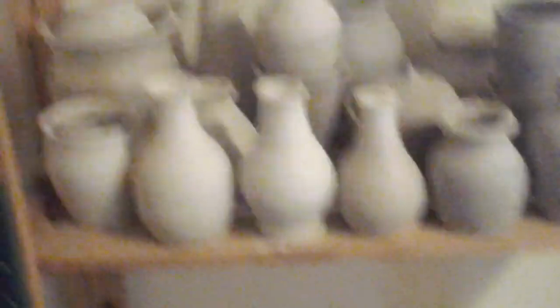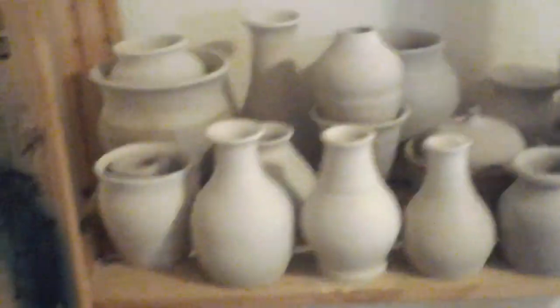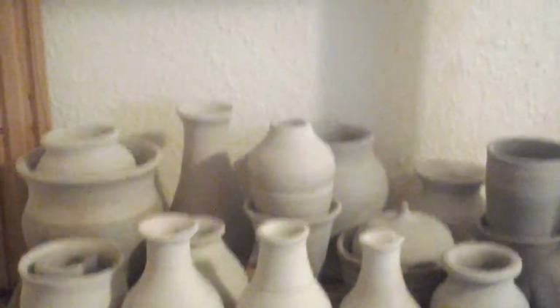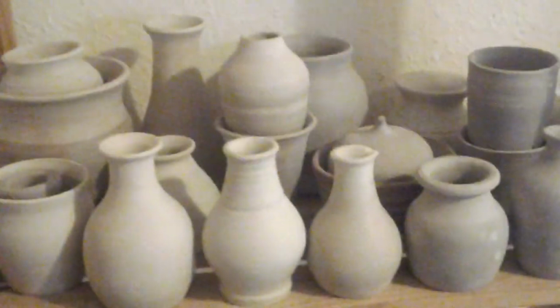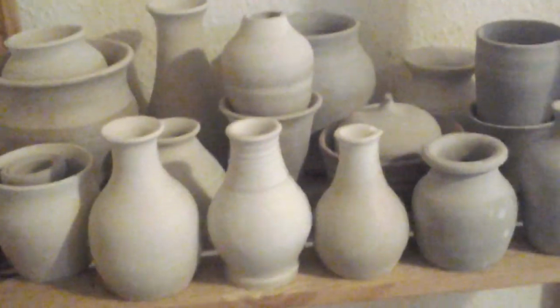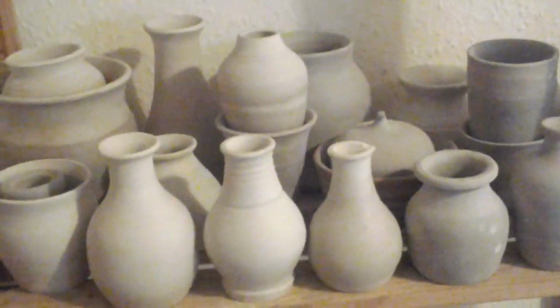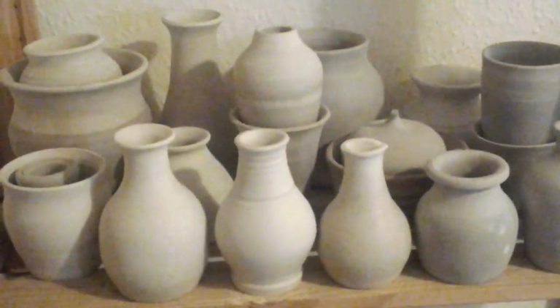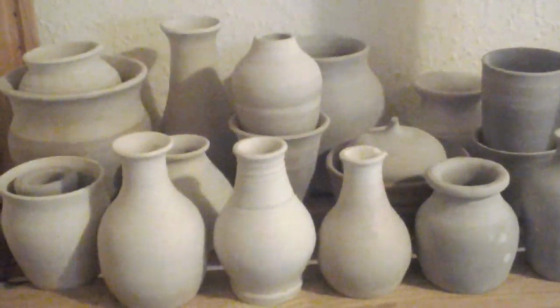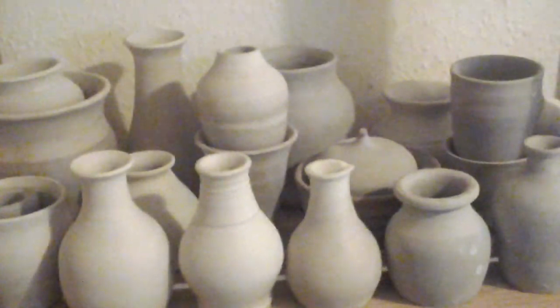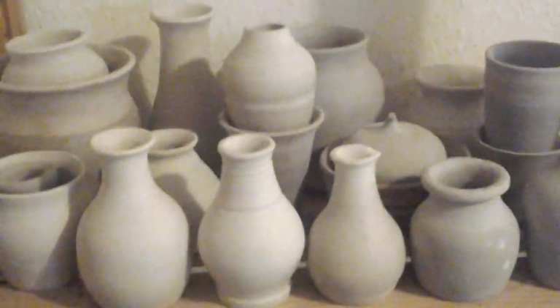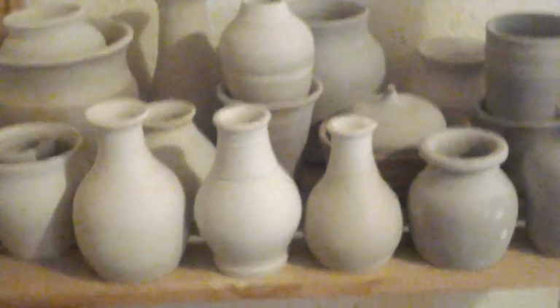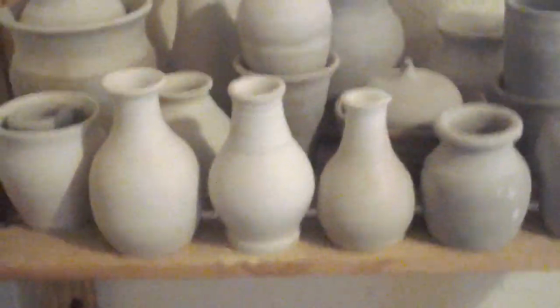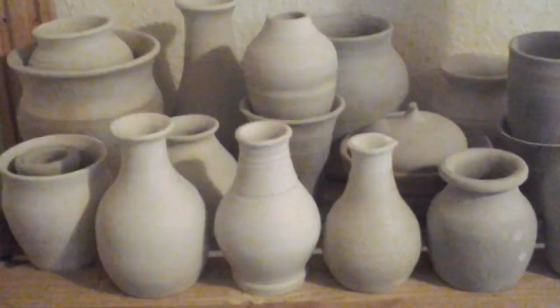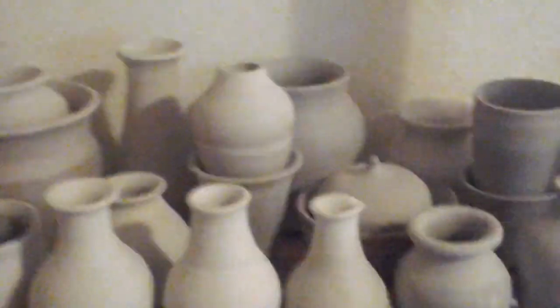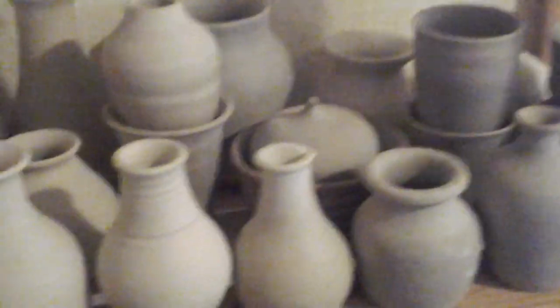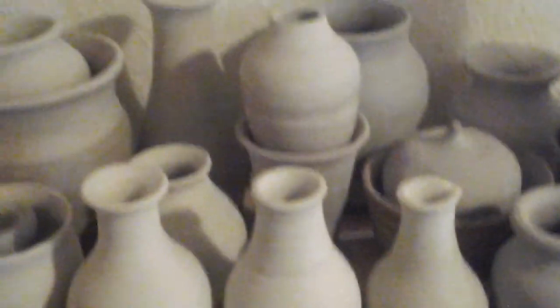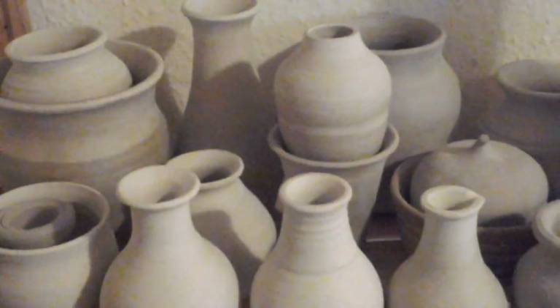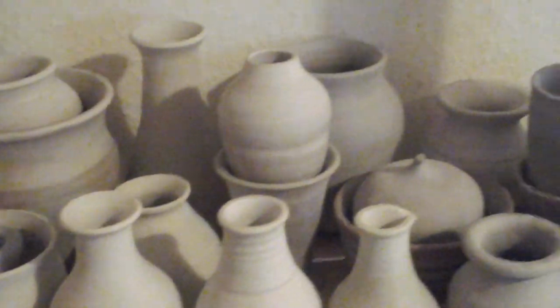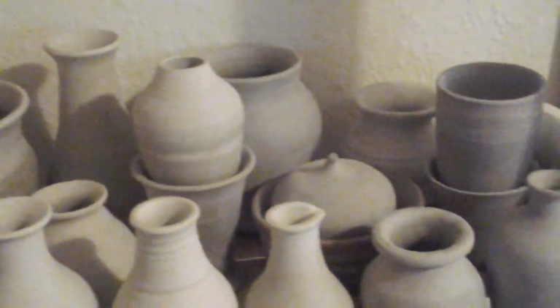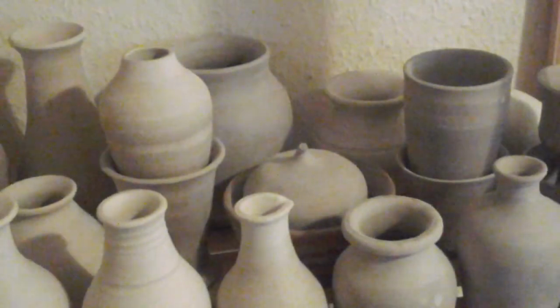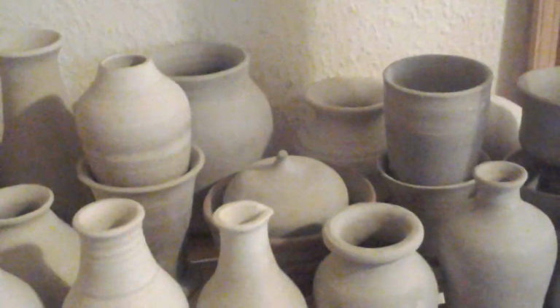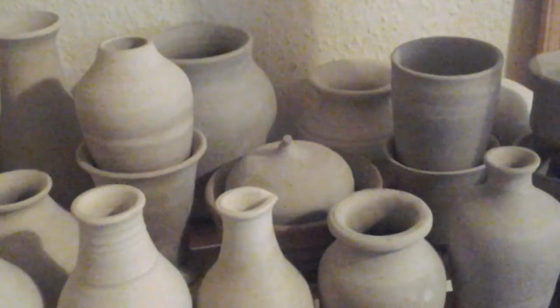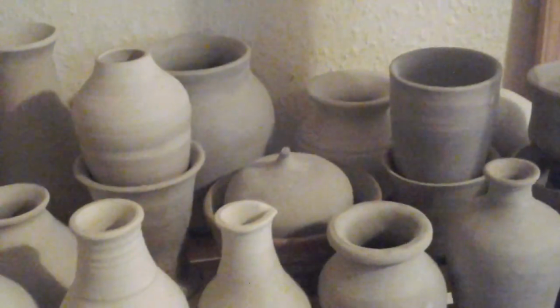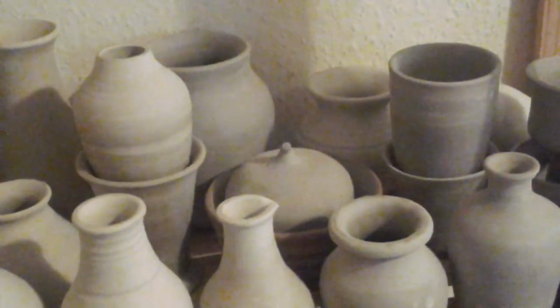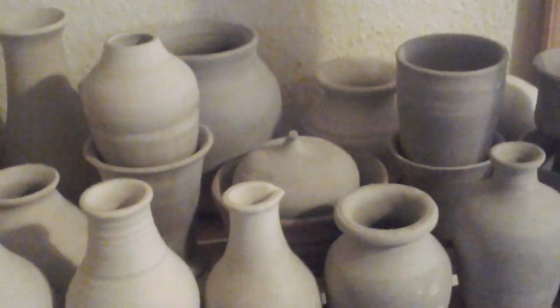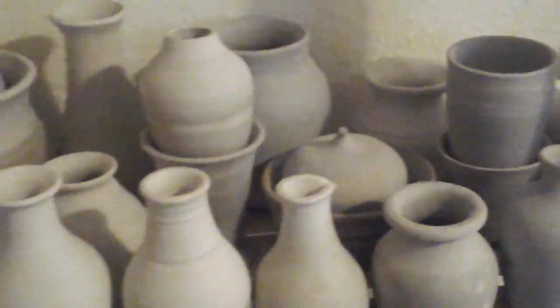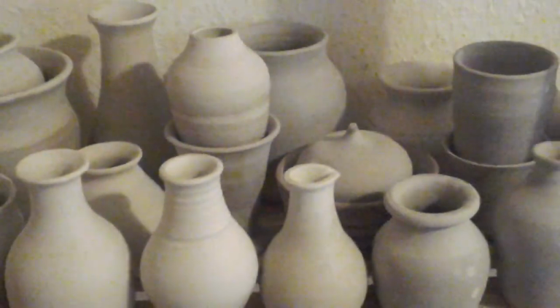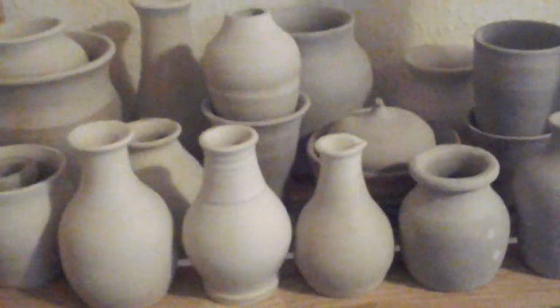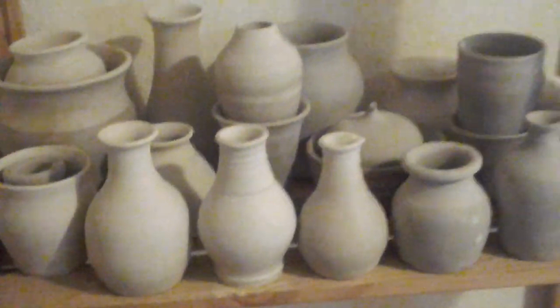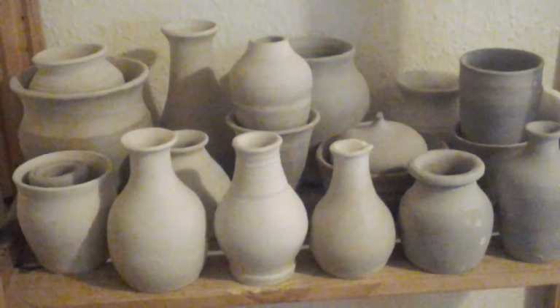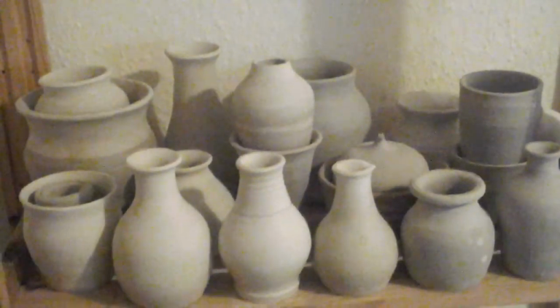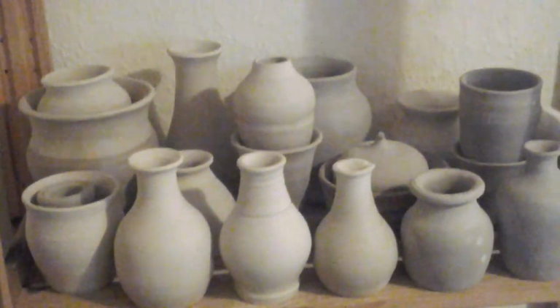Hi all, I thought I'd share a video with you of my new hobby. I actually saw a video on YouTube of somebody throwing pots and it absolutely fascinated me.